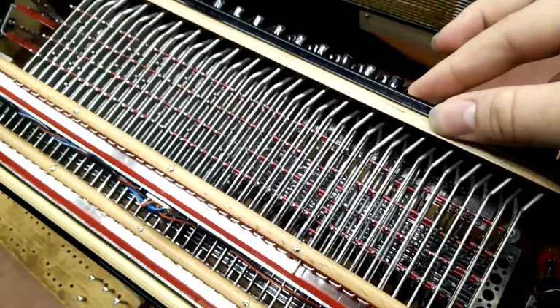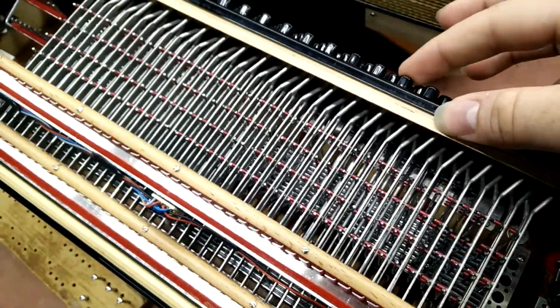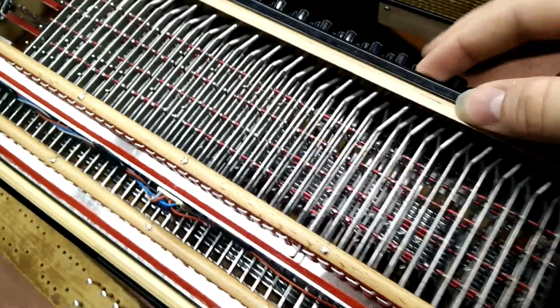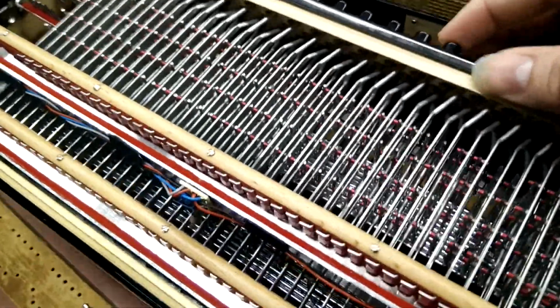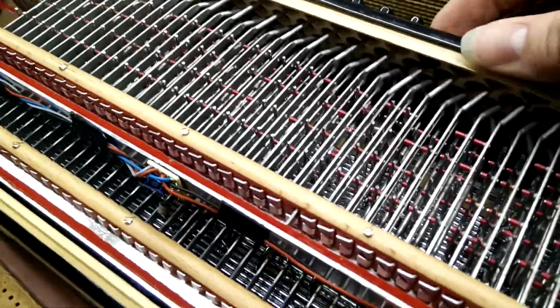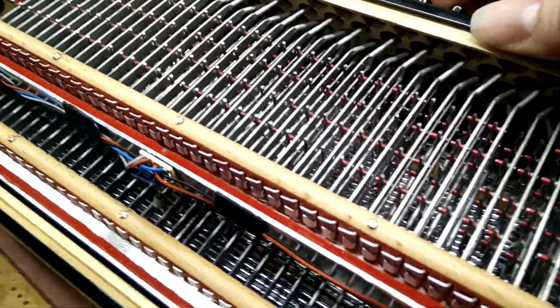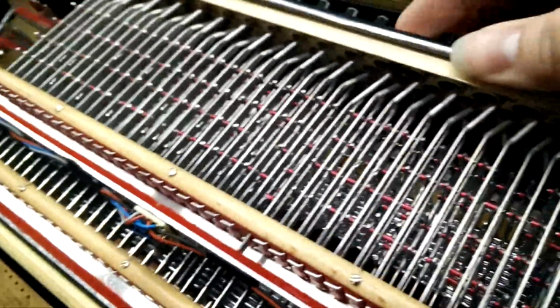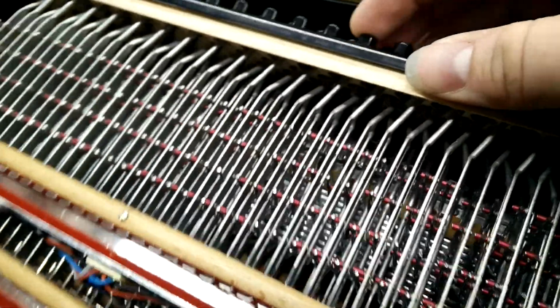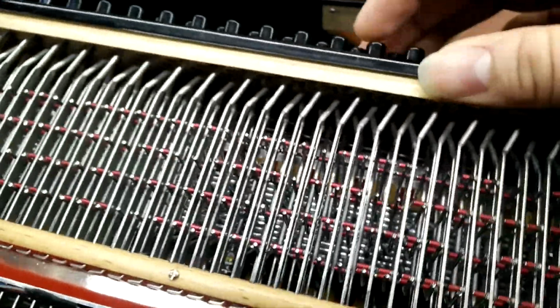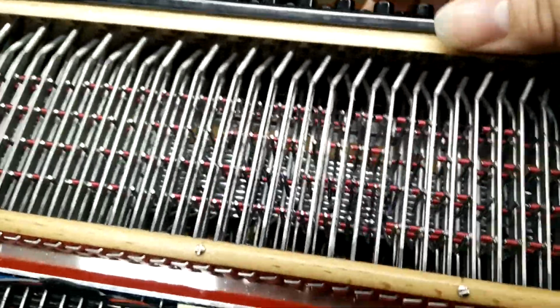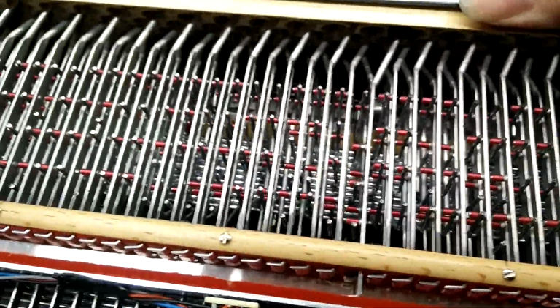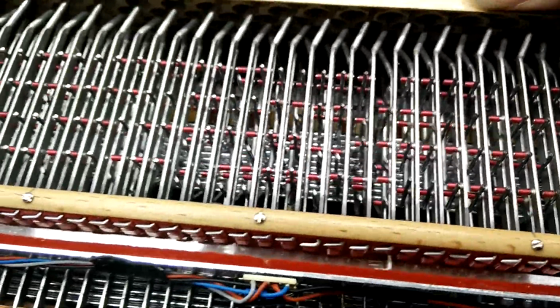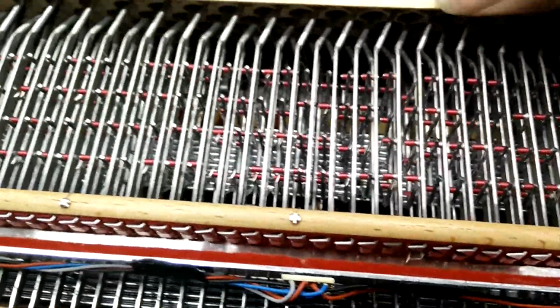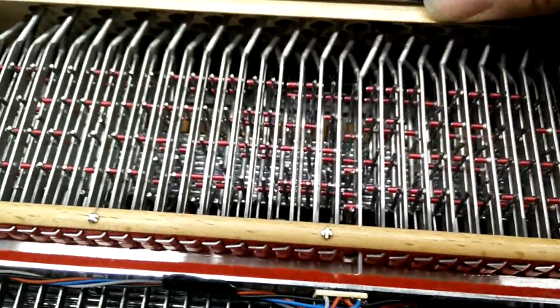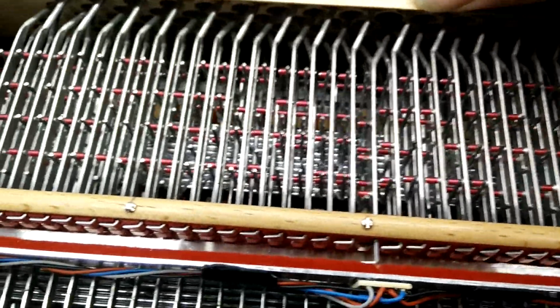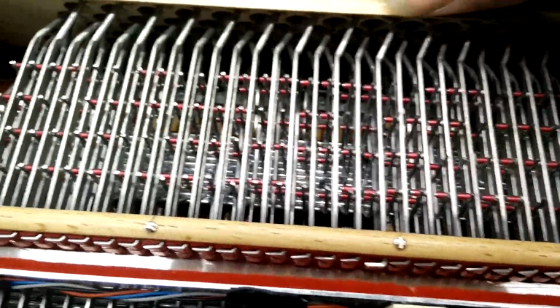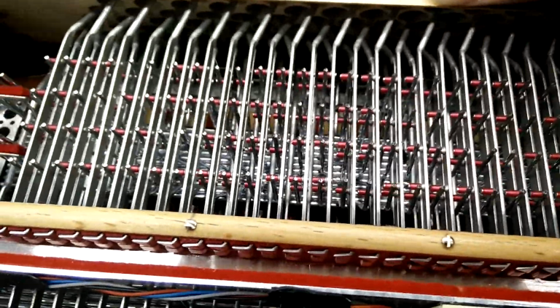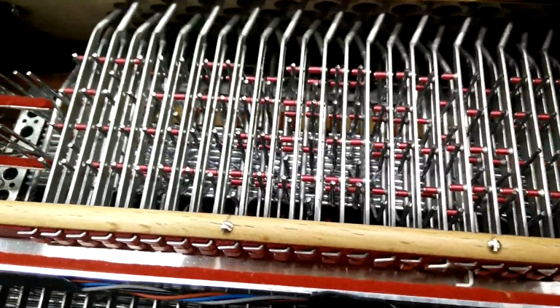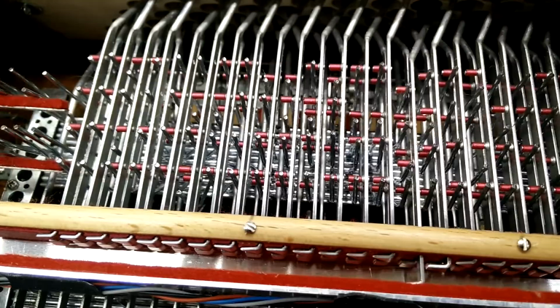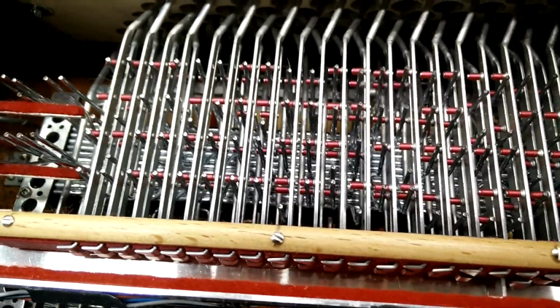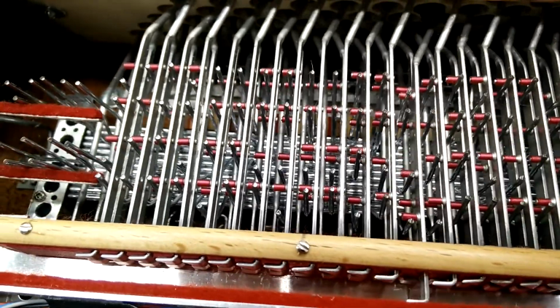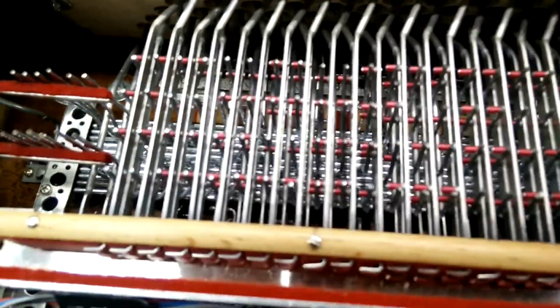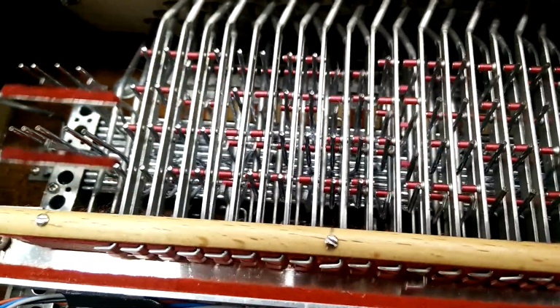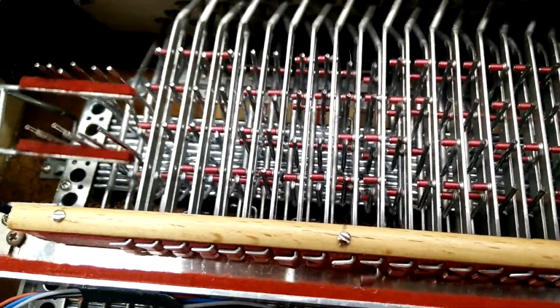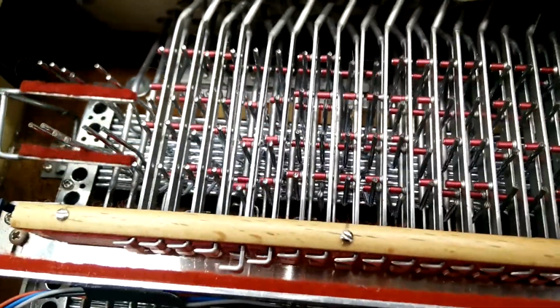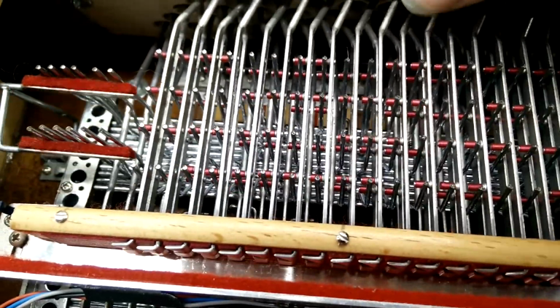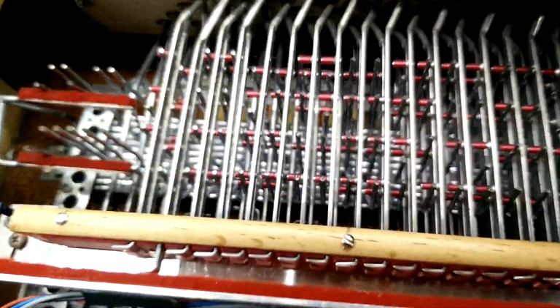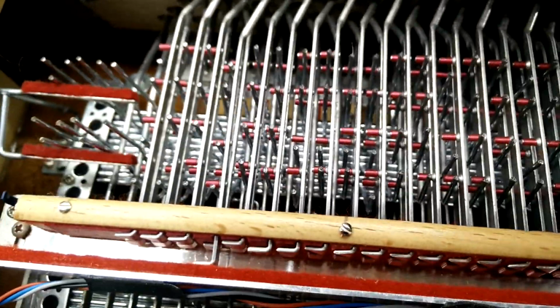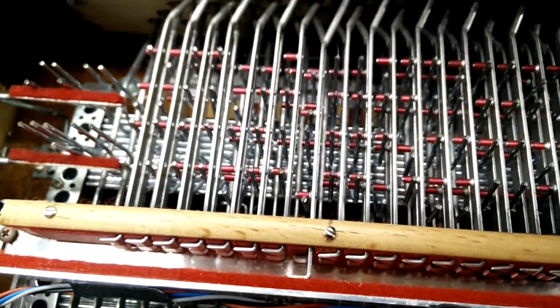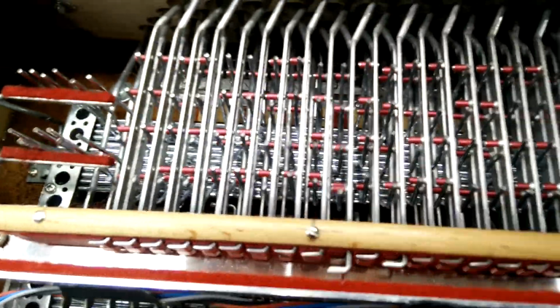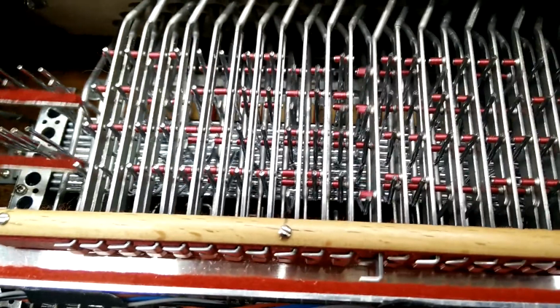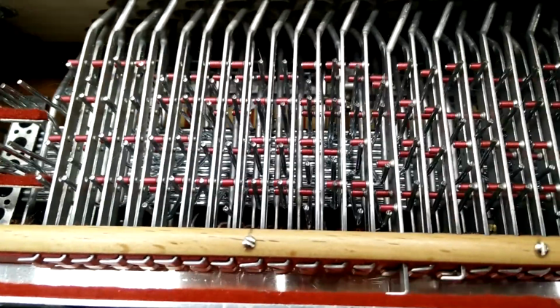I'm going to check in with Ann up there real quick. What was that, a low-pass filter on that circuit board?